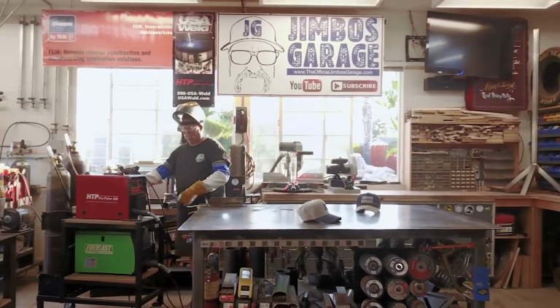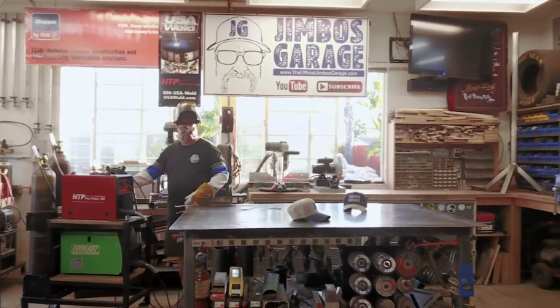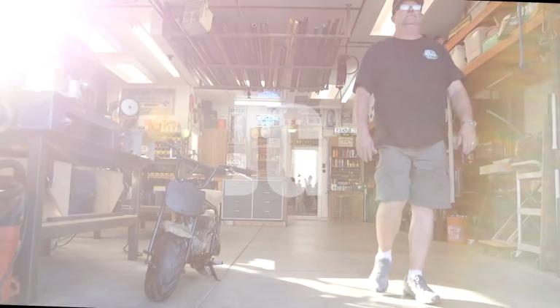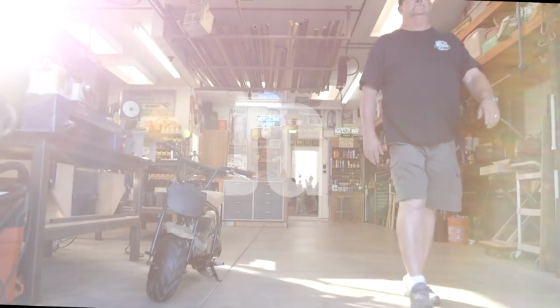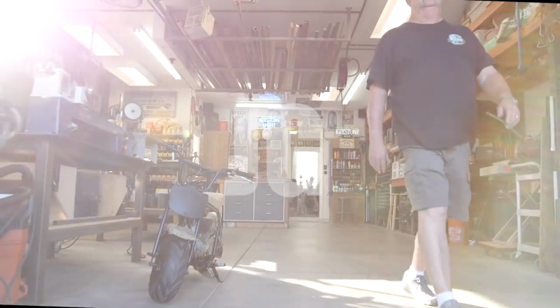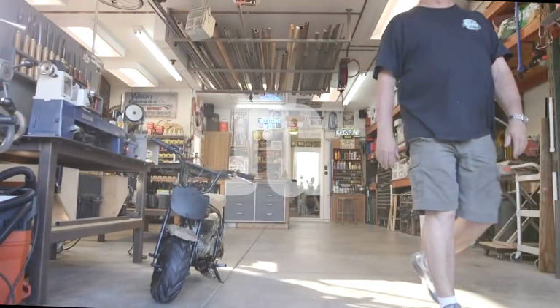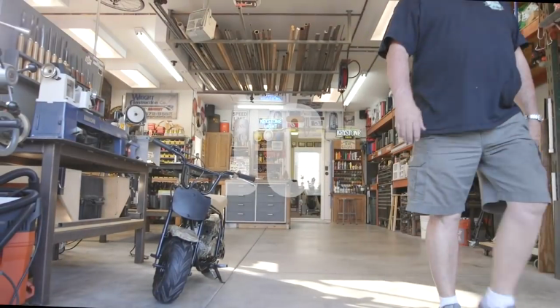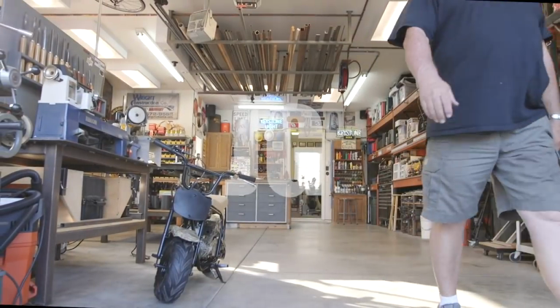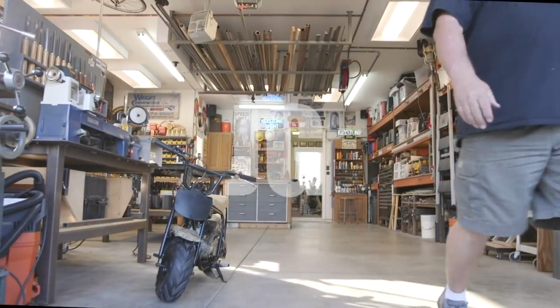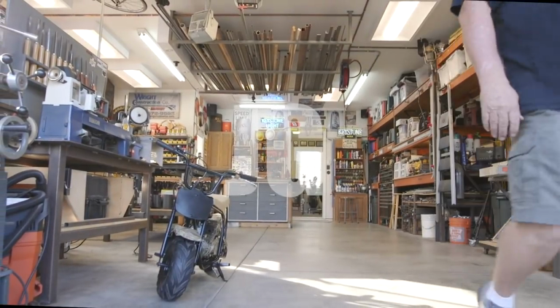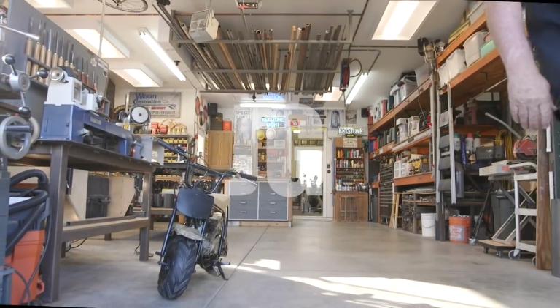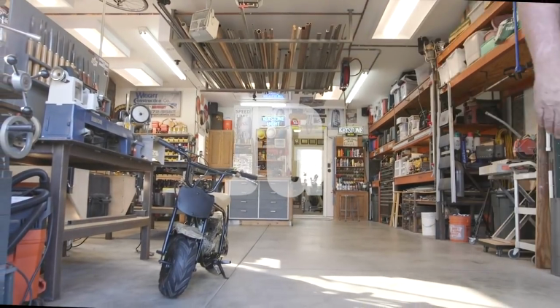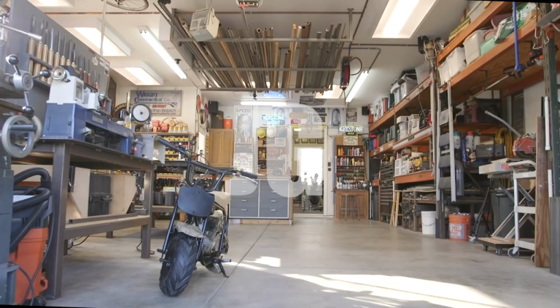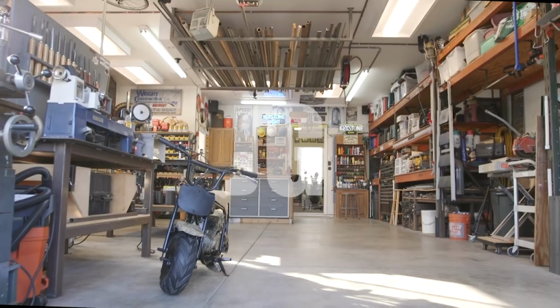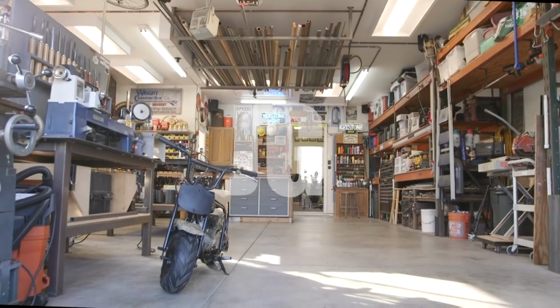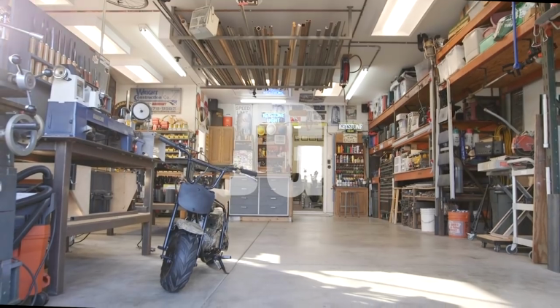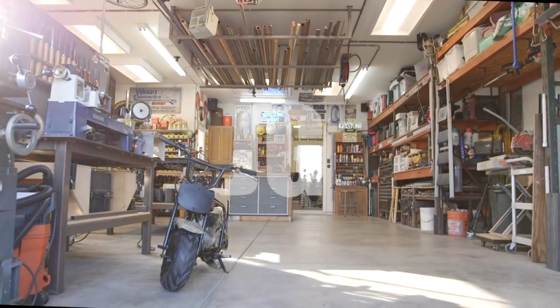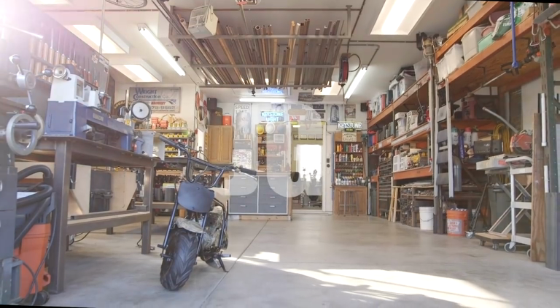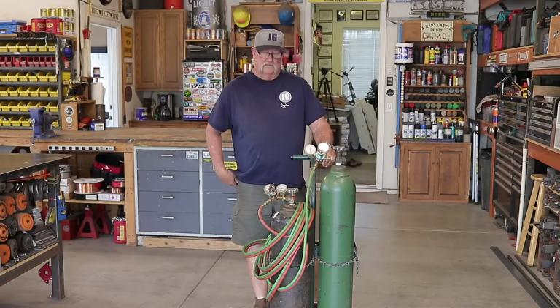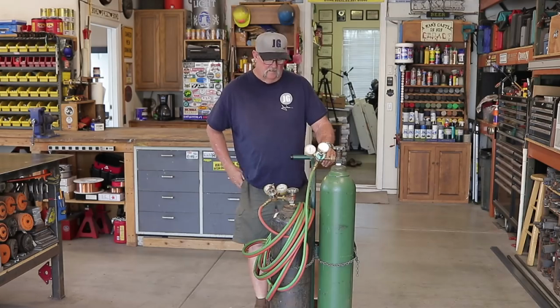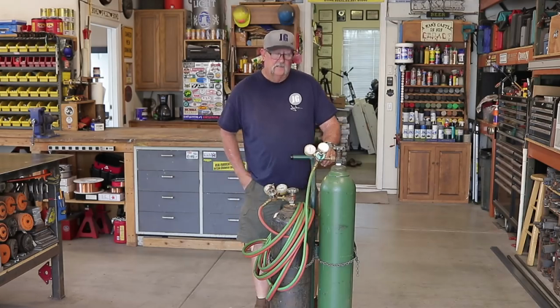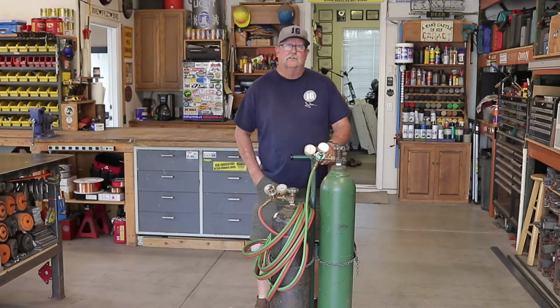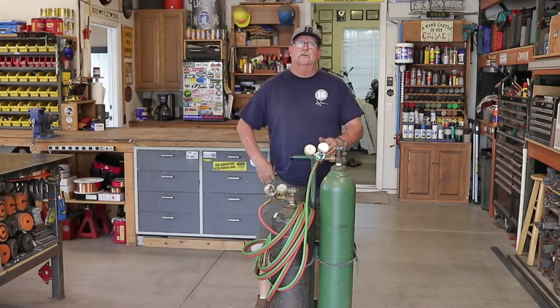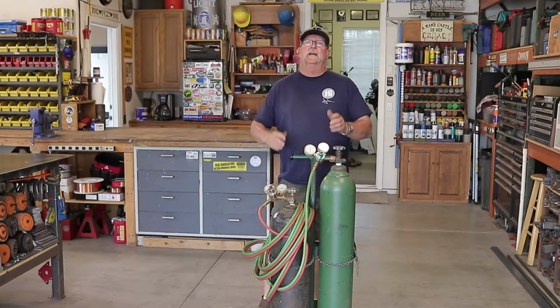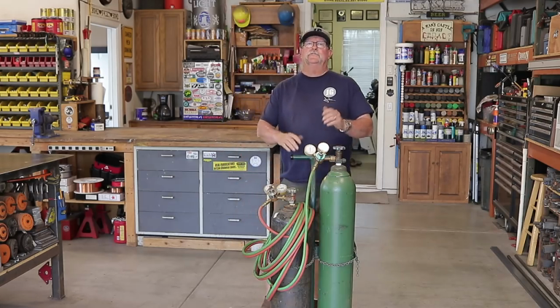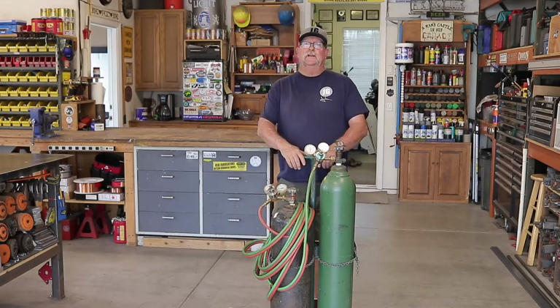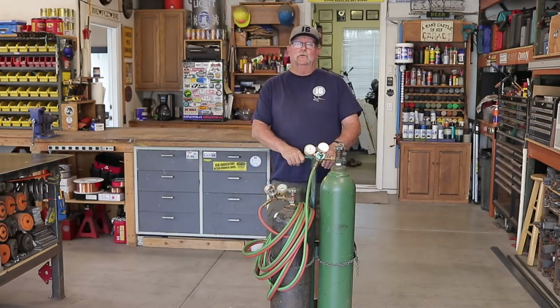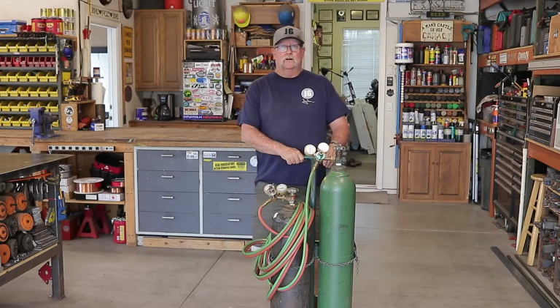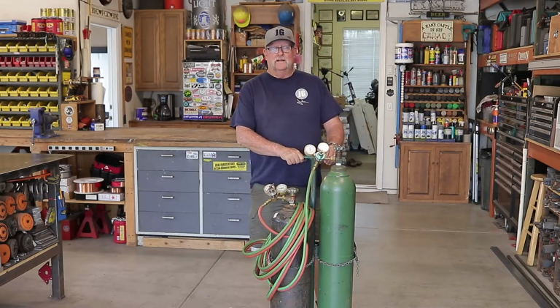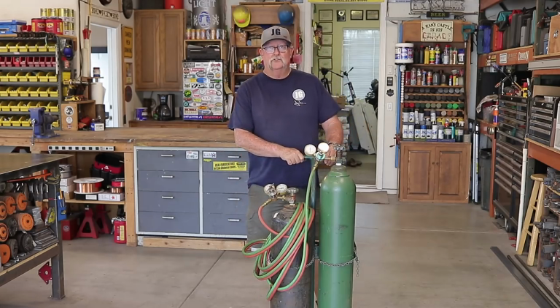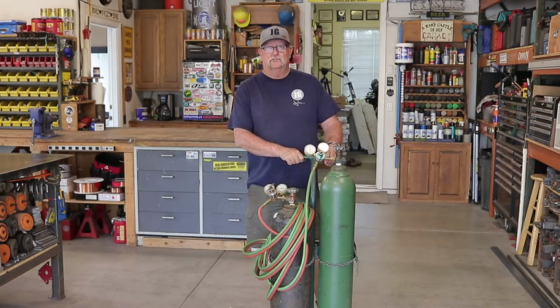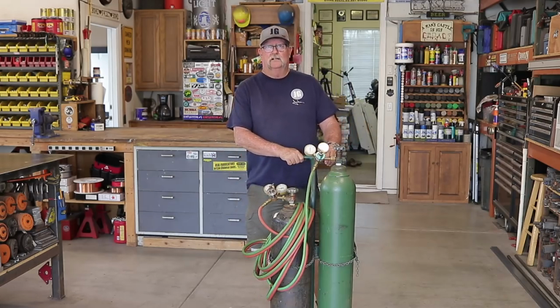Welcome to Jimbo's Garage. Good afternoon everyone and welcome back to Jimbo's Garage.